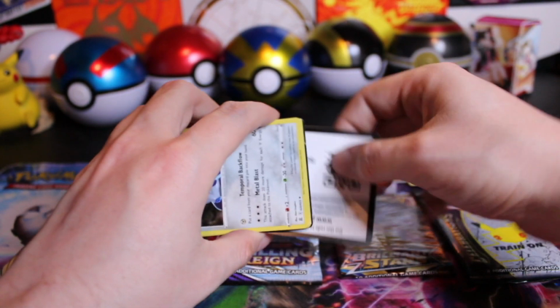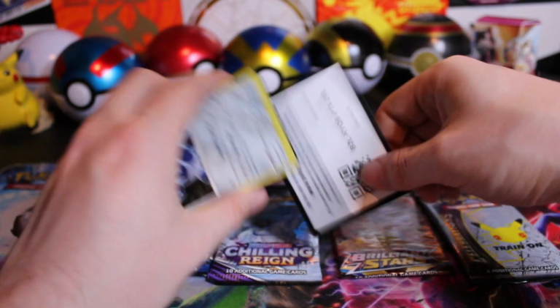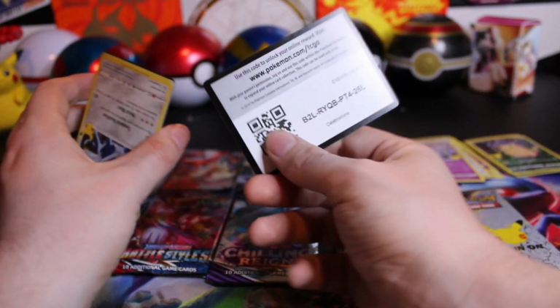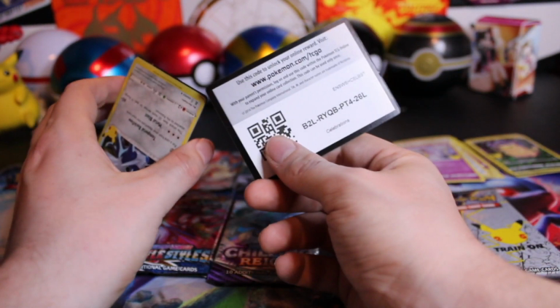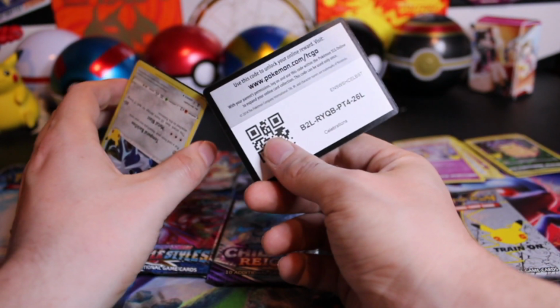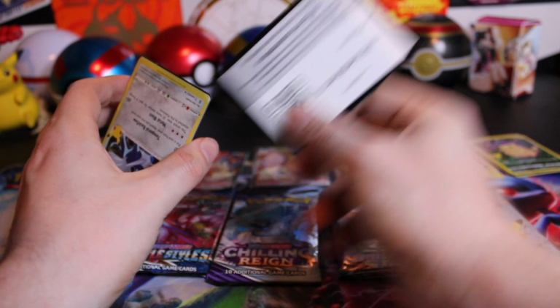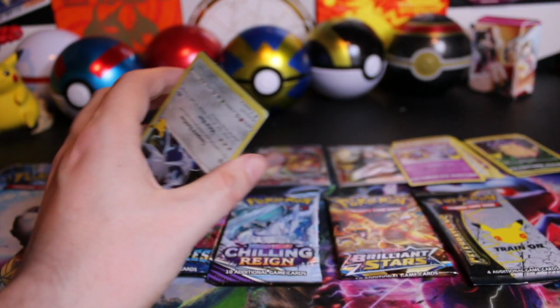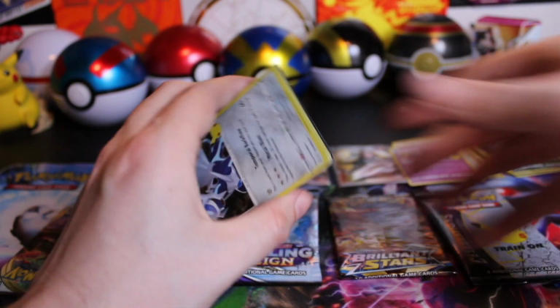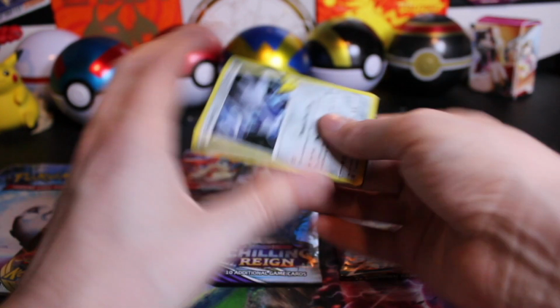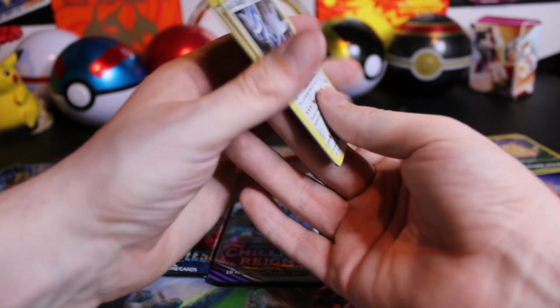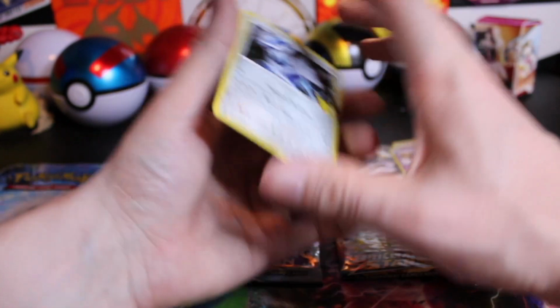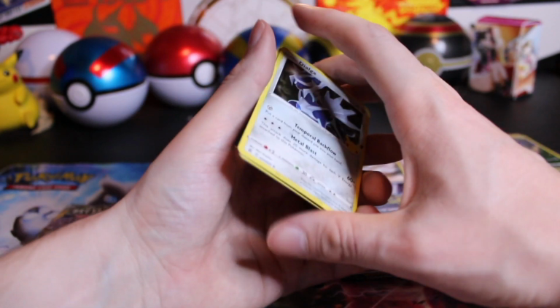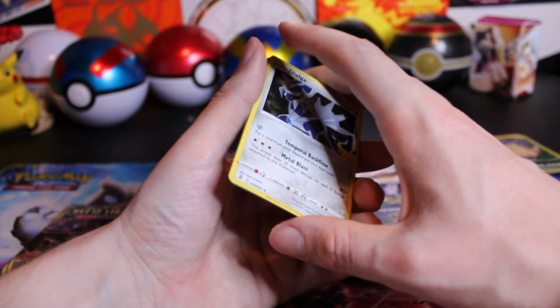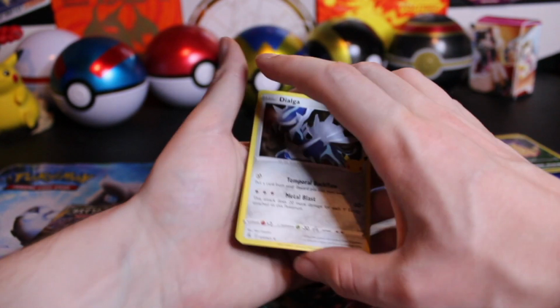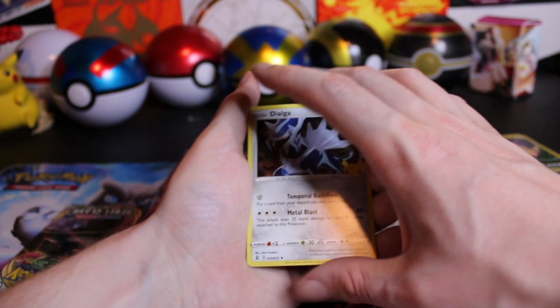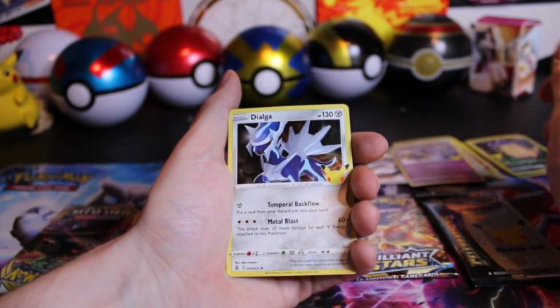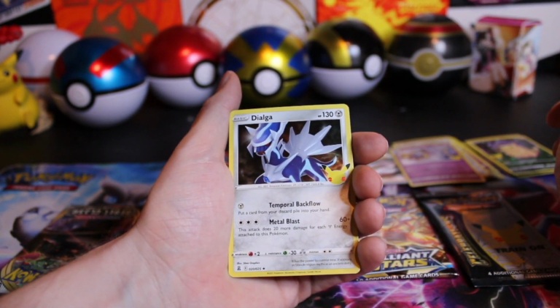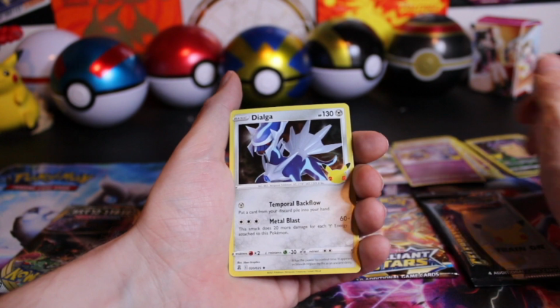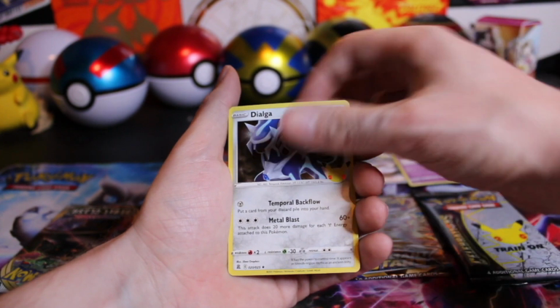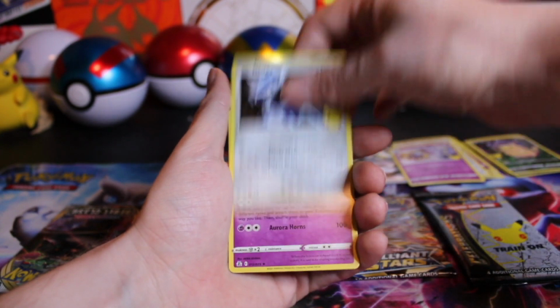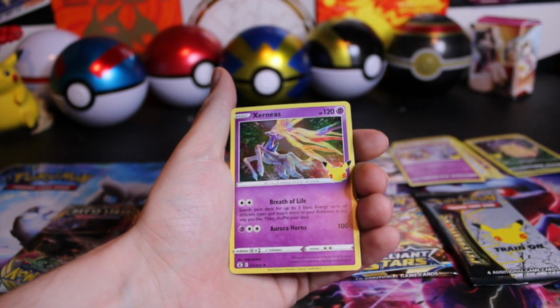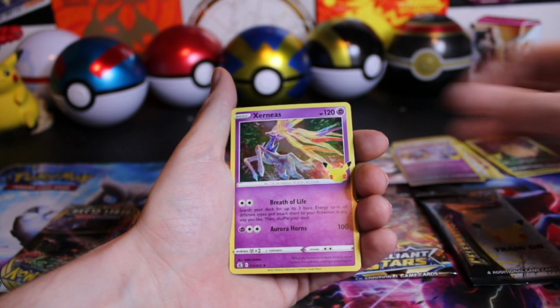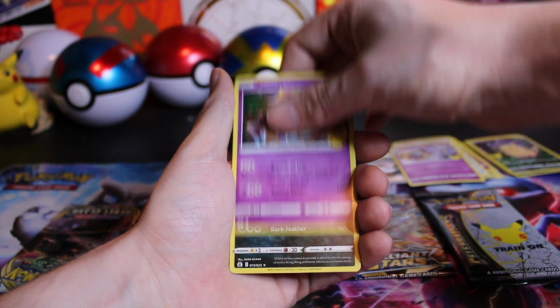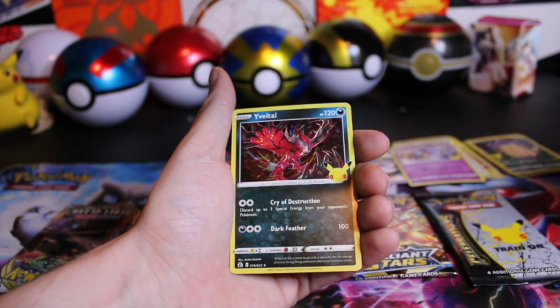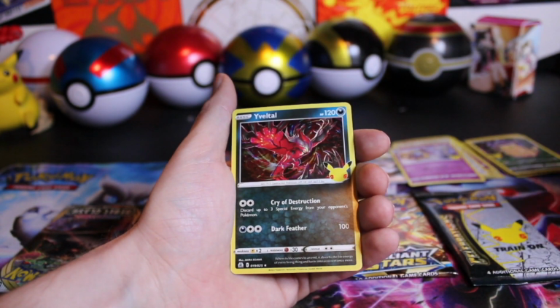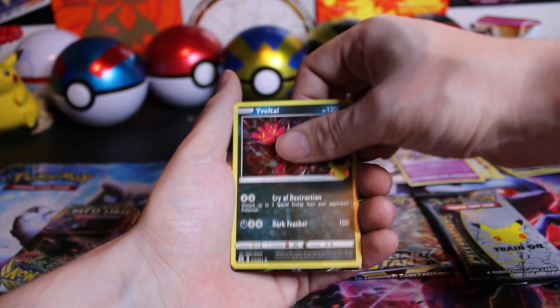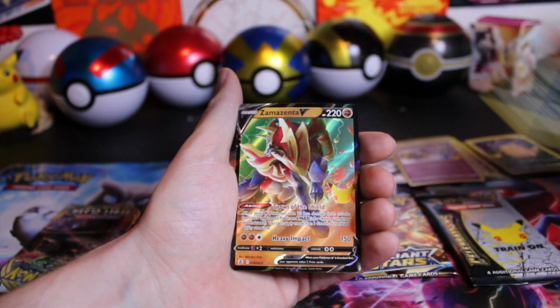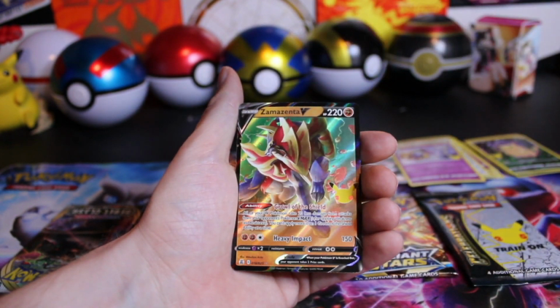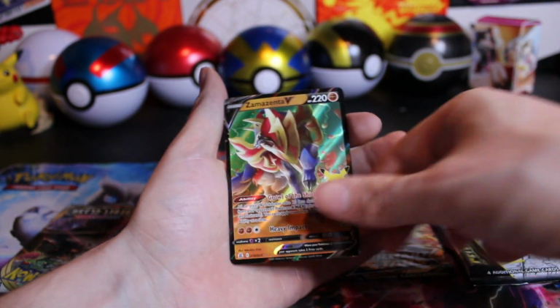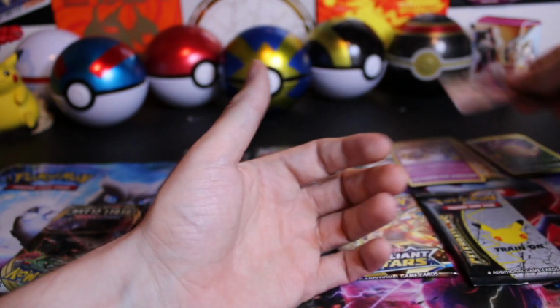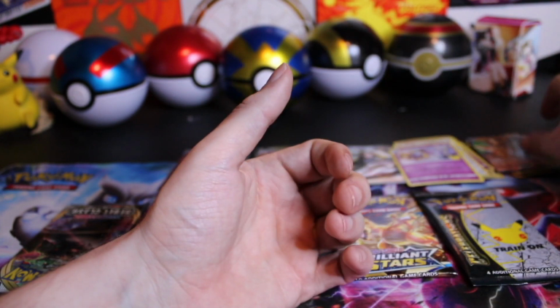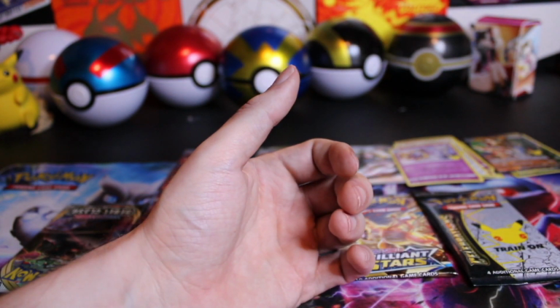Let's see what we got here — there's definitely something. I think it's in the regular set though. We've got the Dialga, the Xerneas, the Yveltal, and the Zamazenta V.